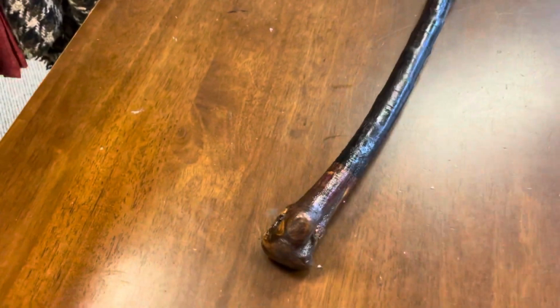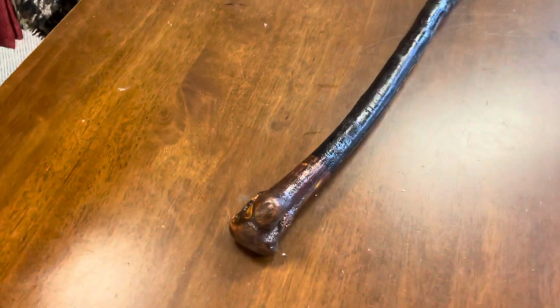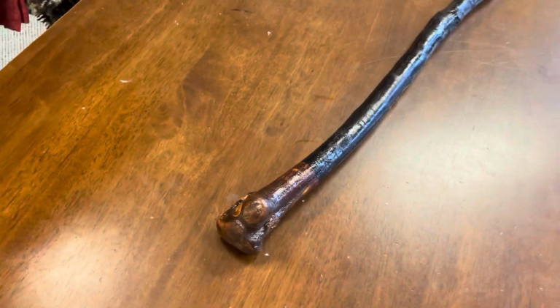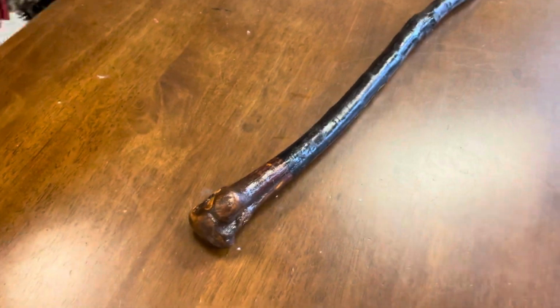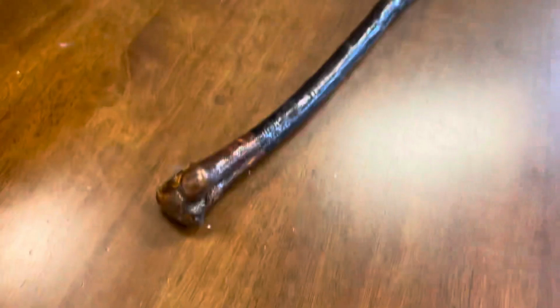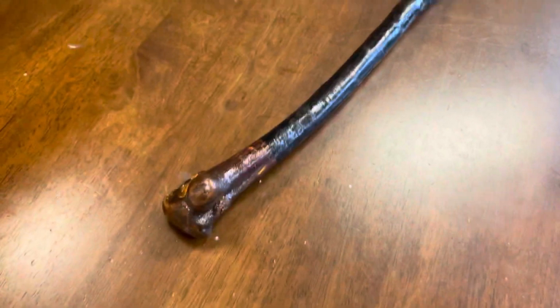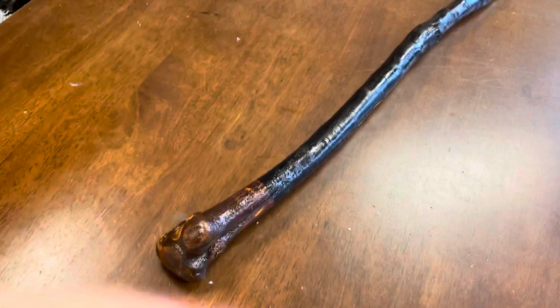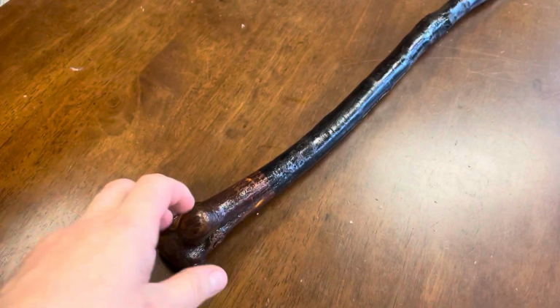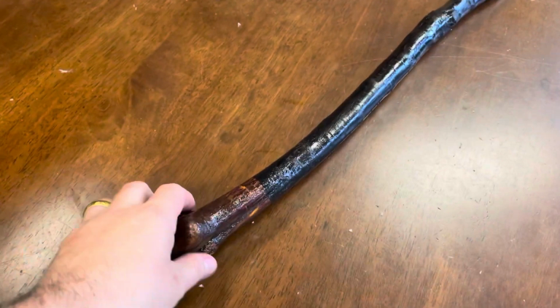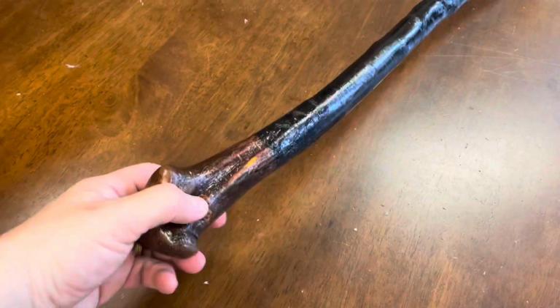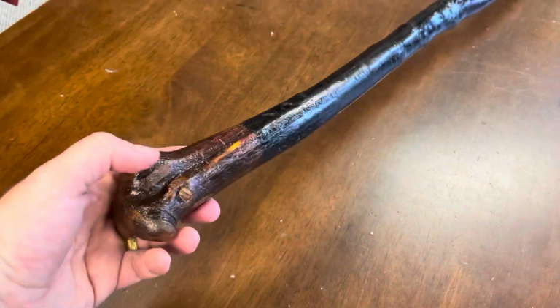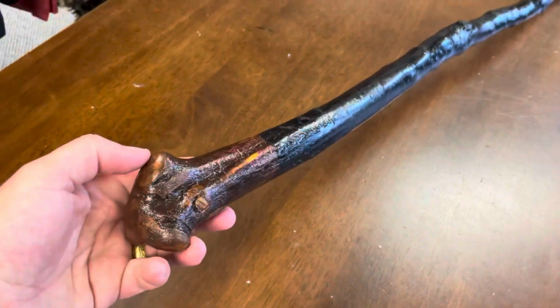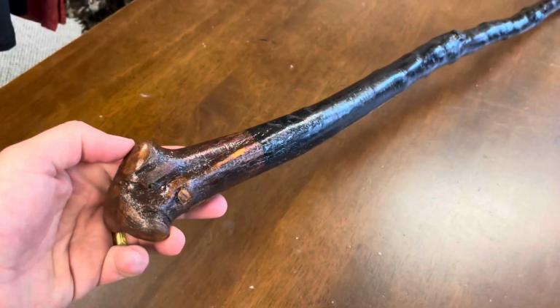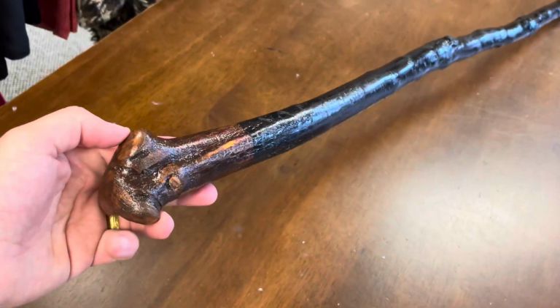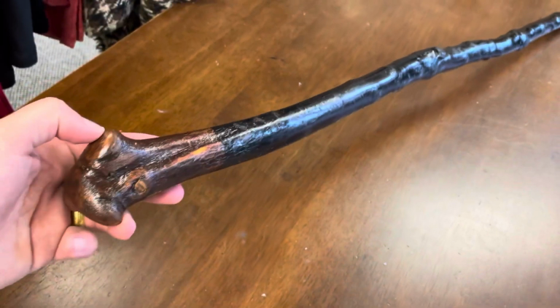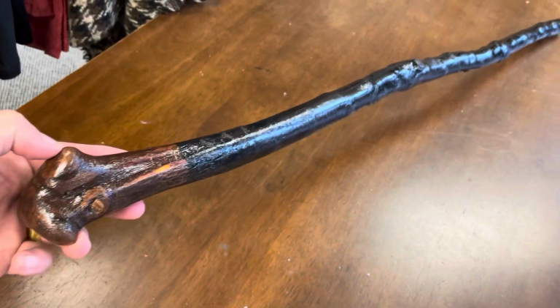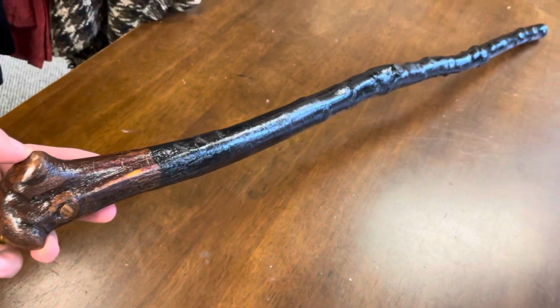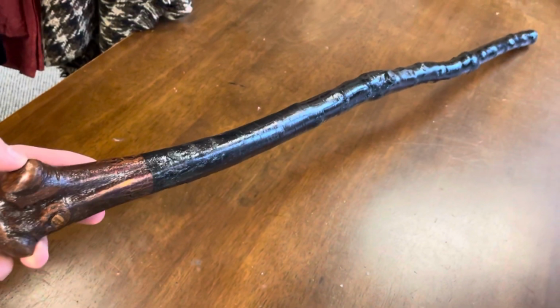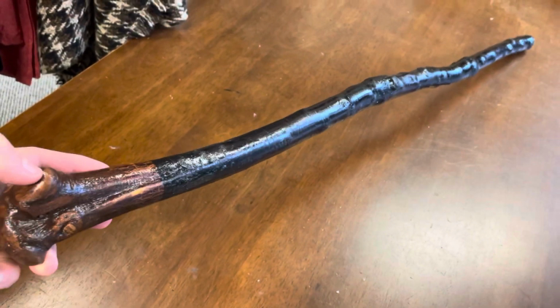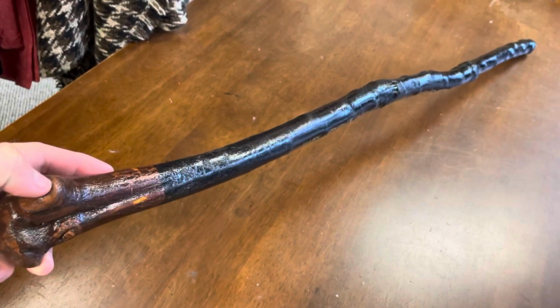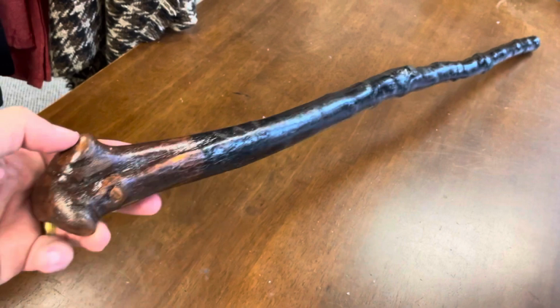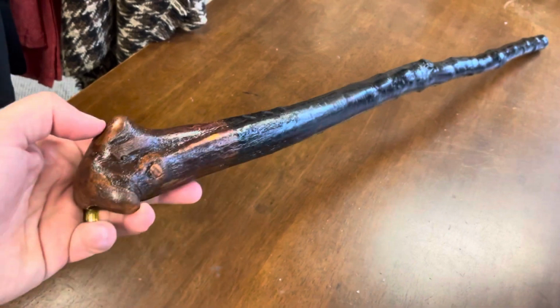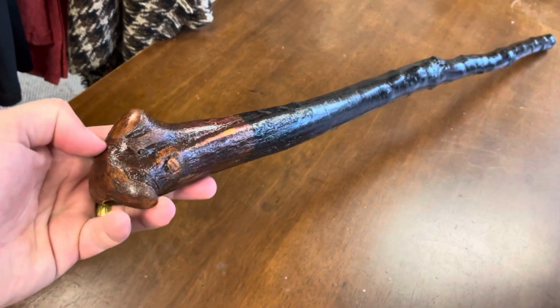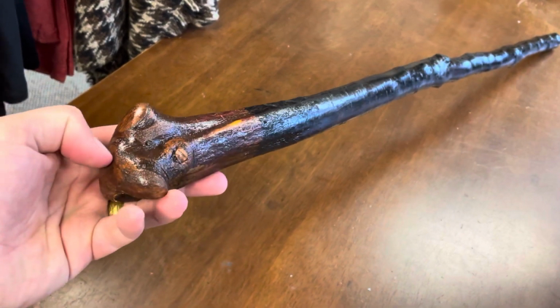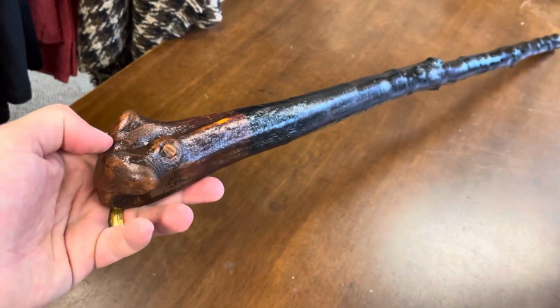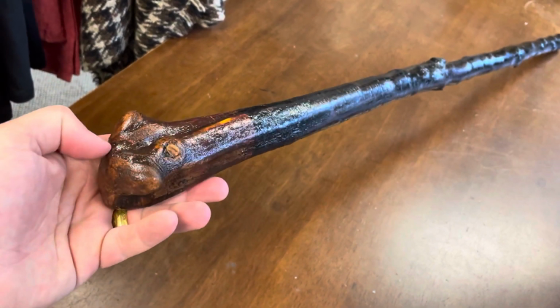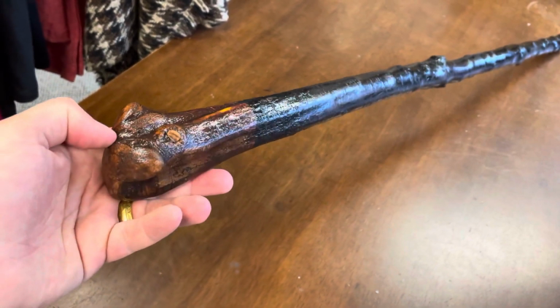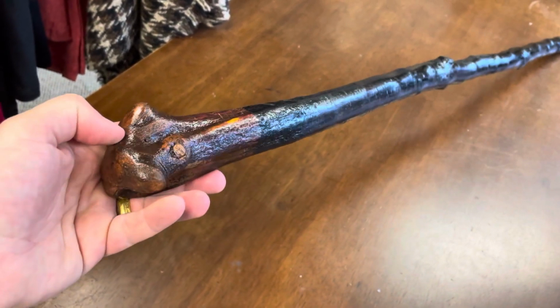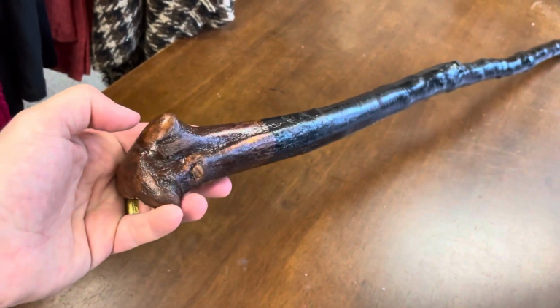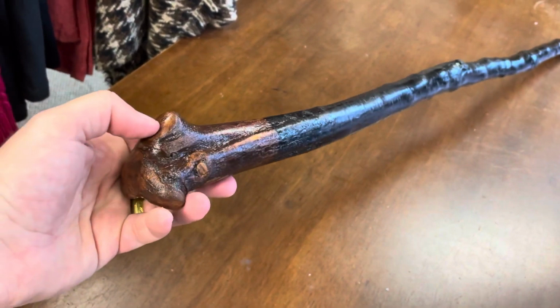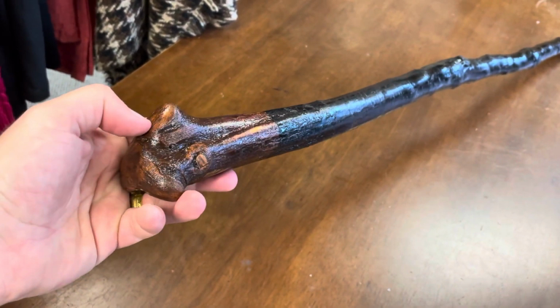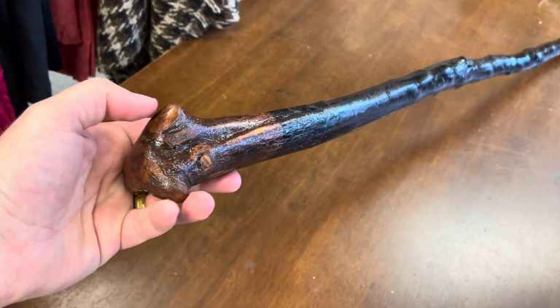I think it looks quite unique as well. For these types of sticks, I like to describe them a bit, and you don't really see too many blackthorn walking sticks that look quite like this one.